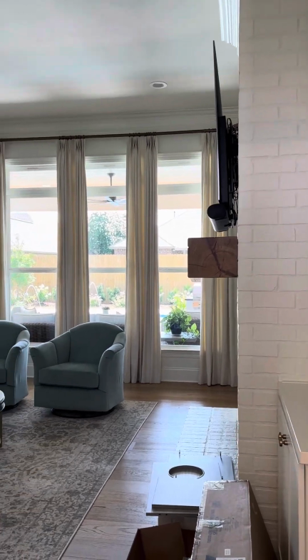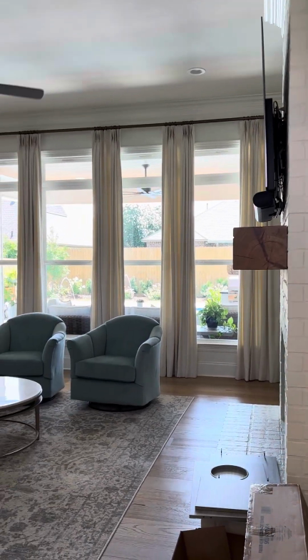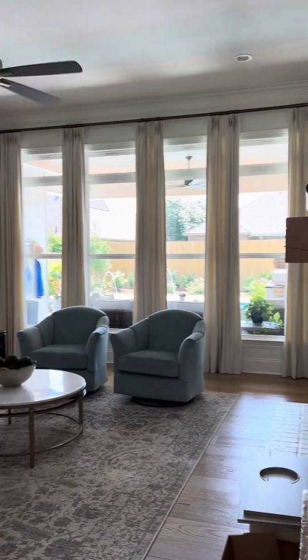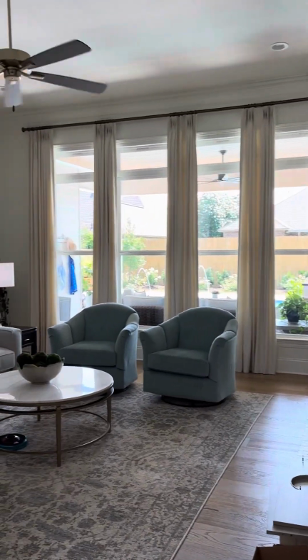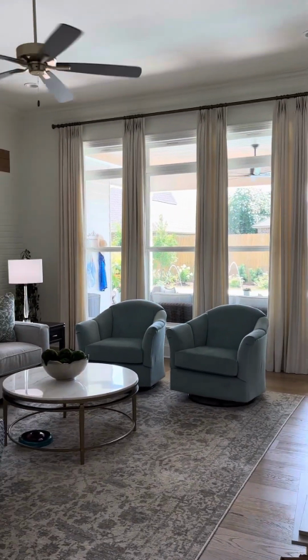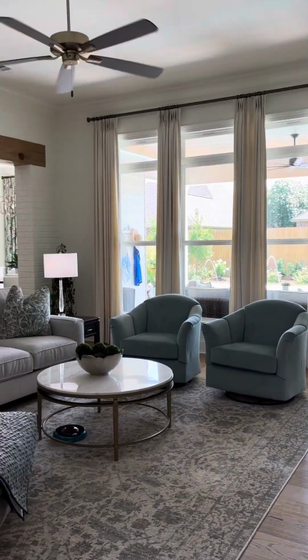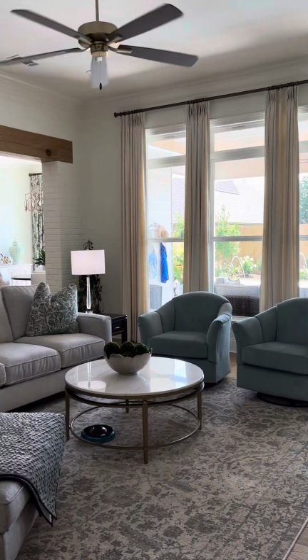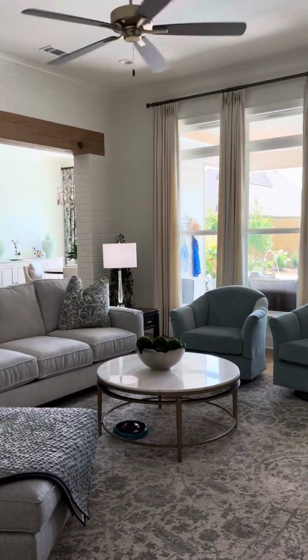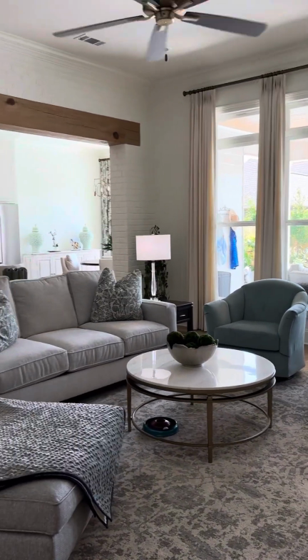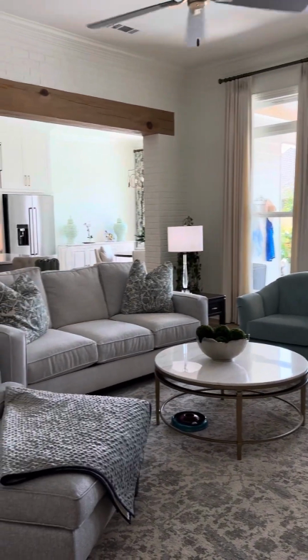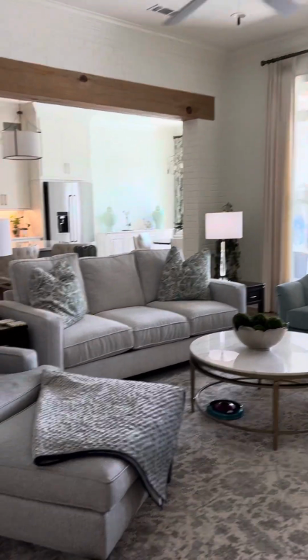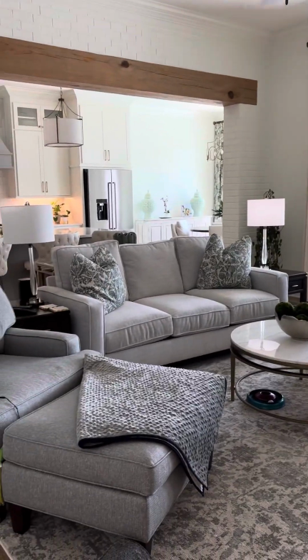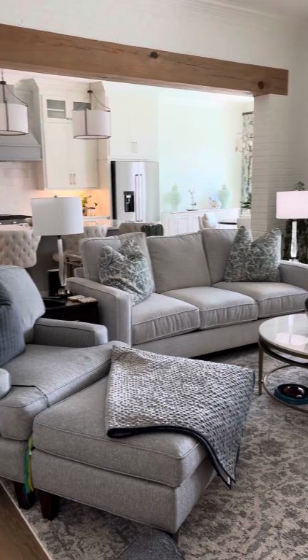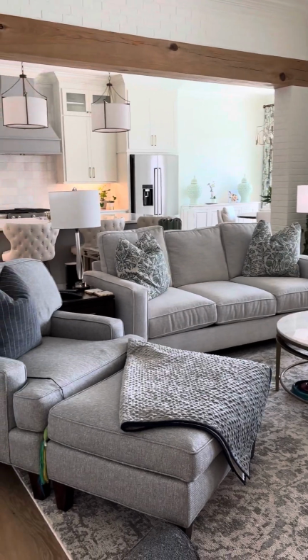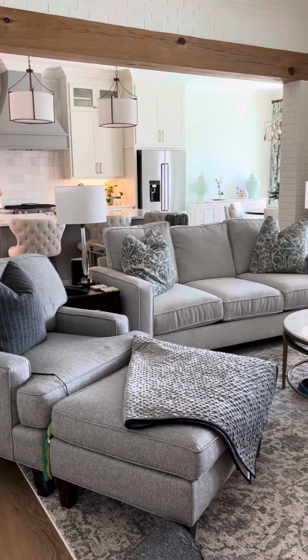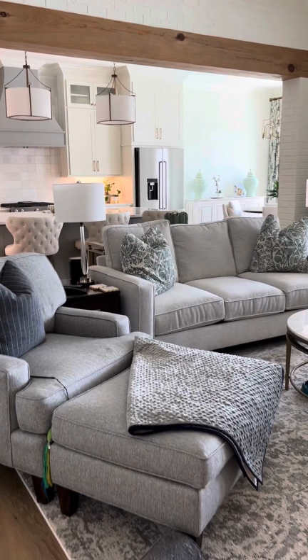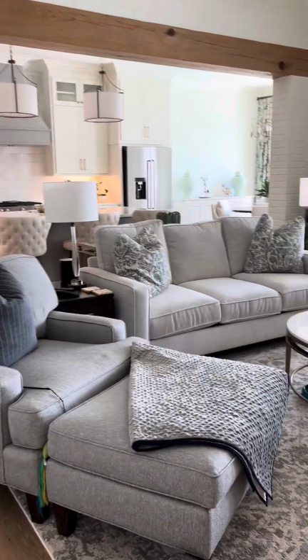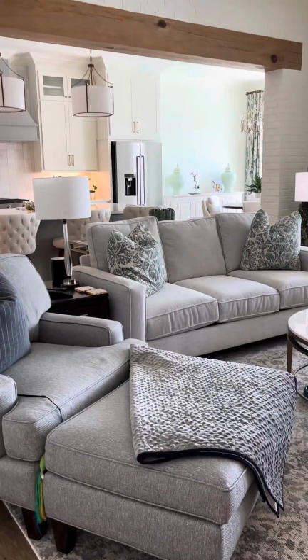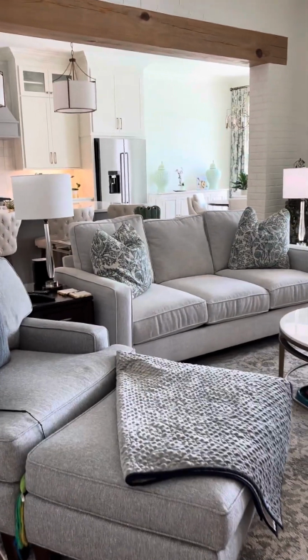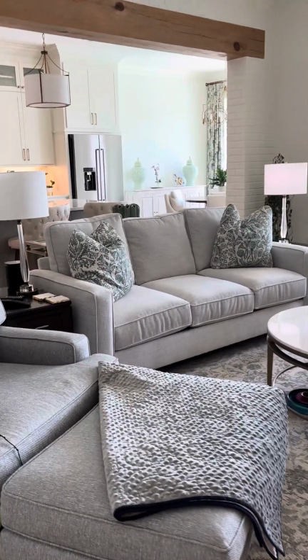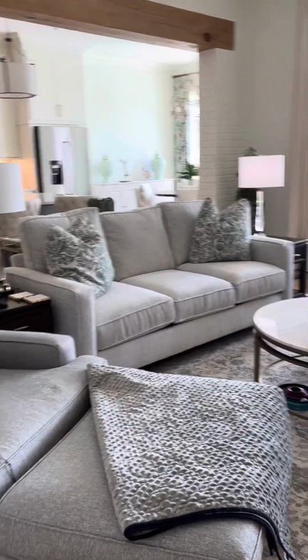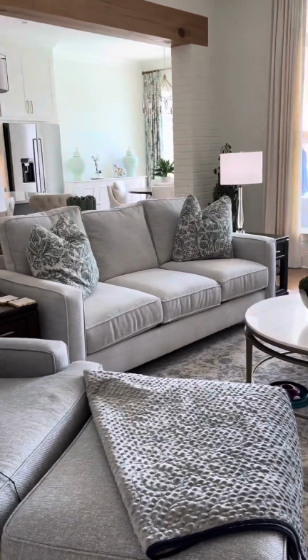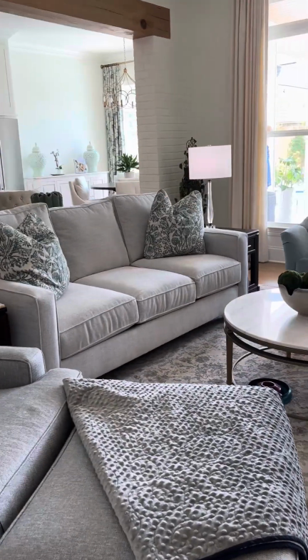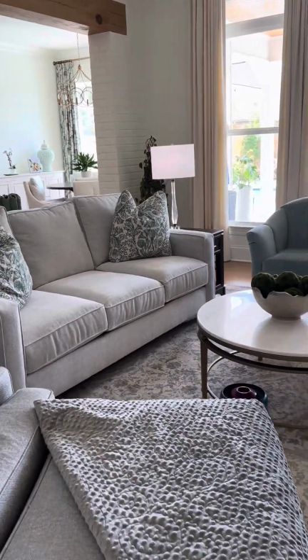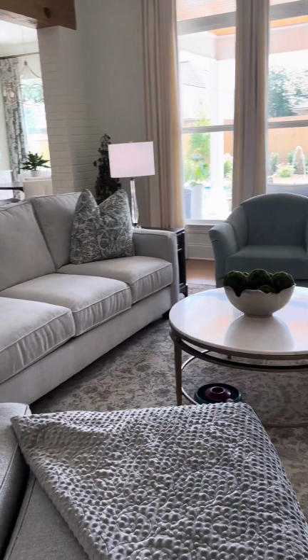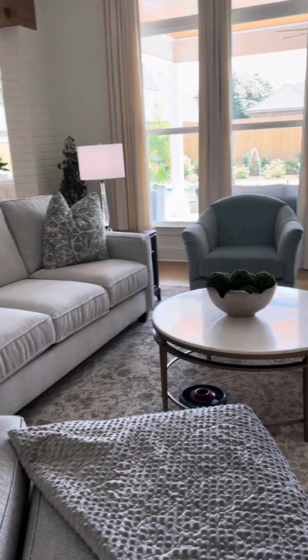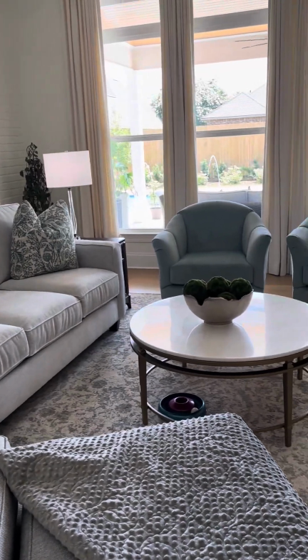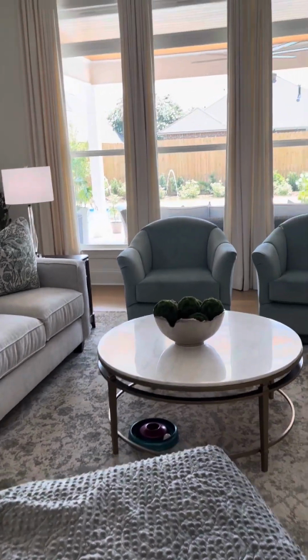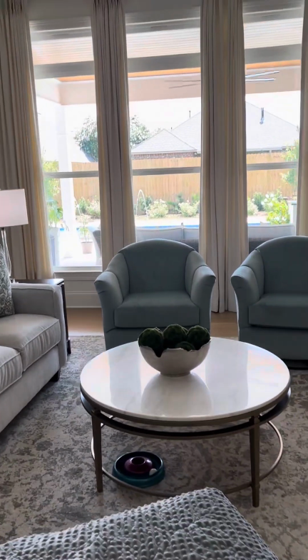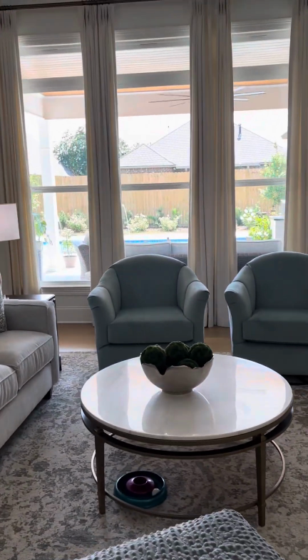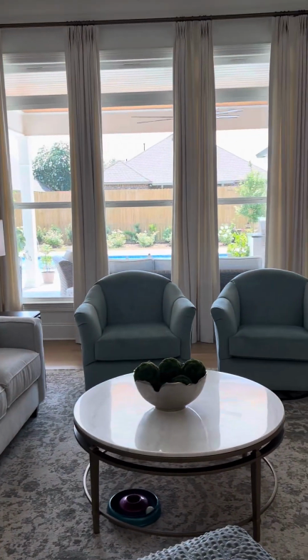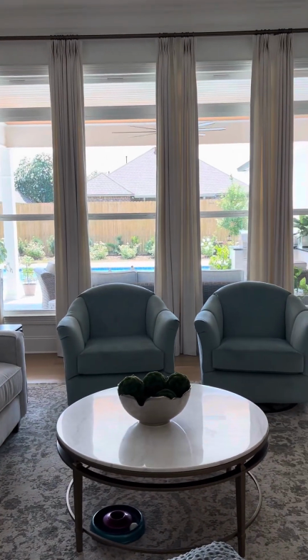Walk into my Florida home in Louisiana. This is the living area, full of windows.